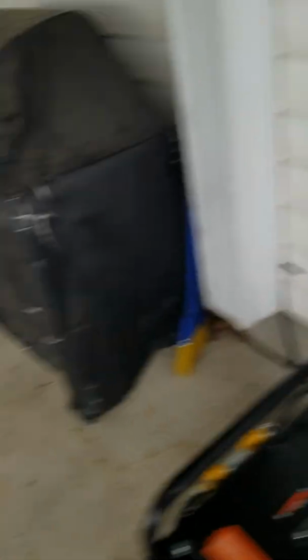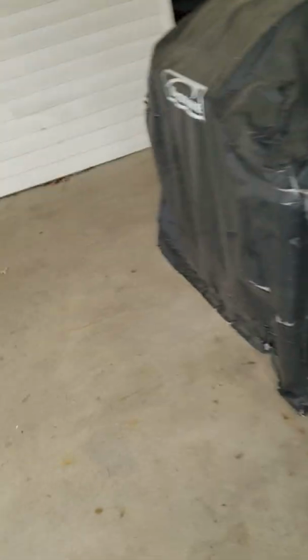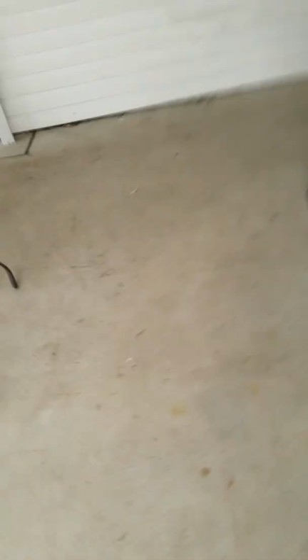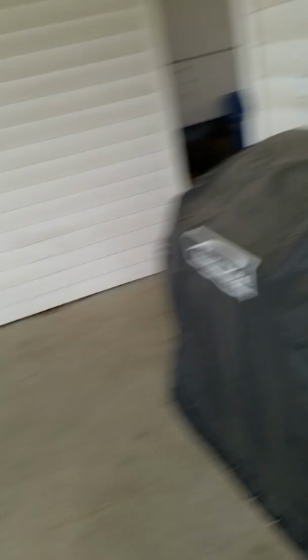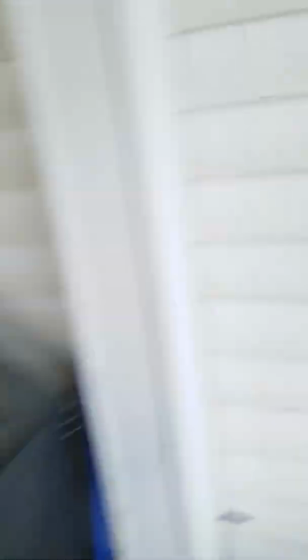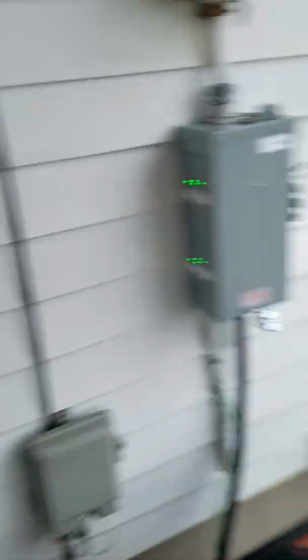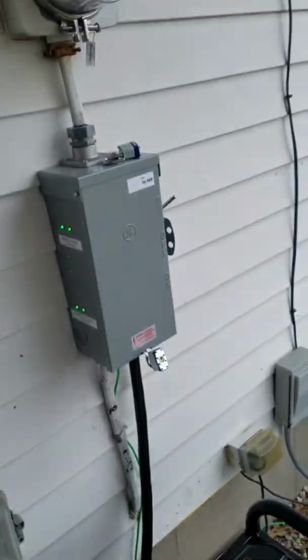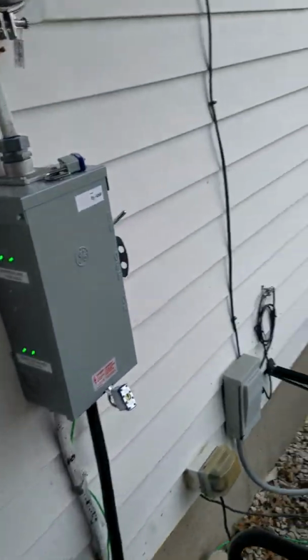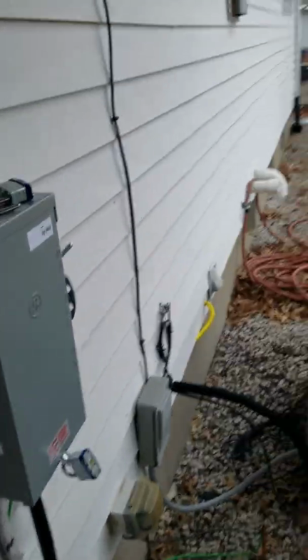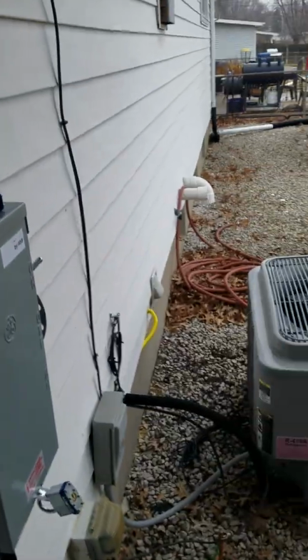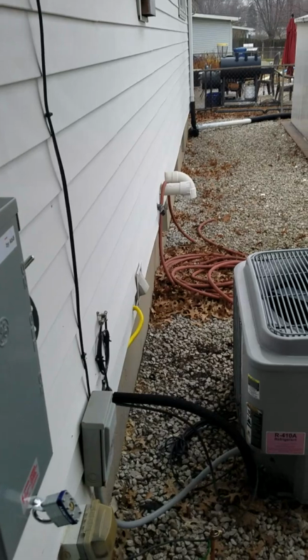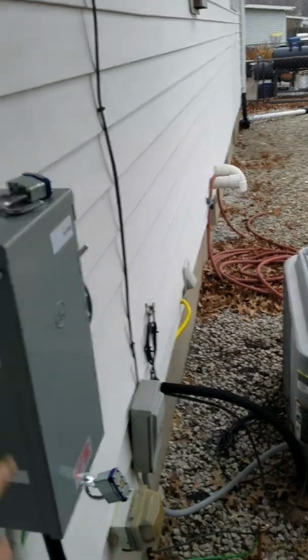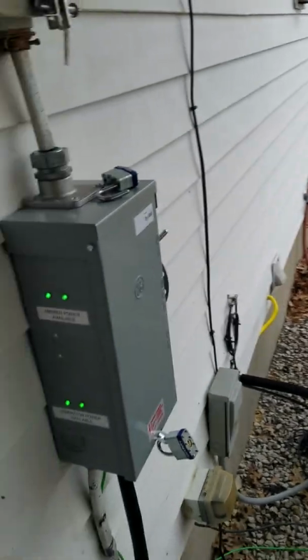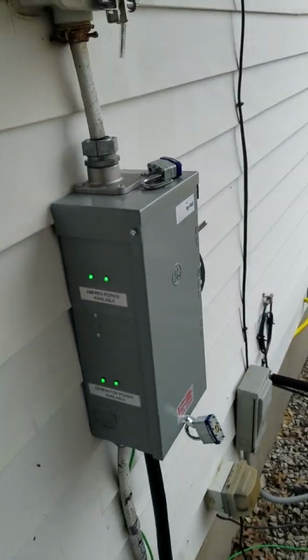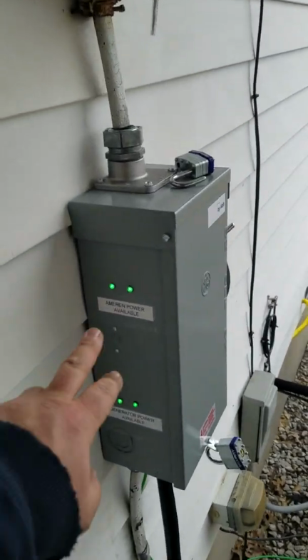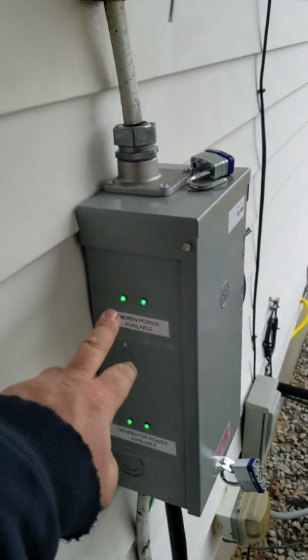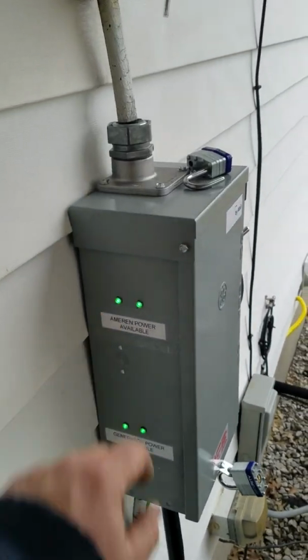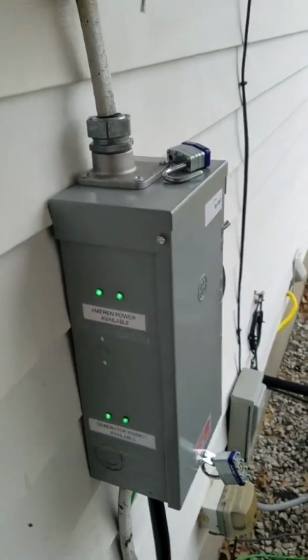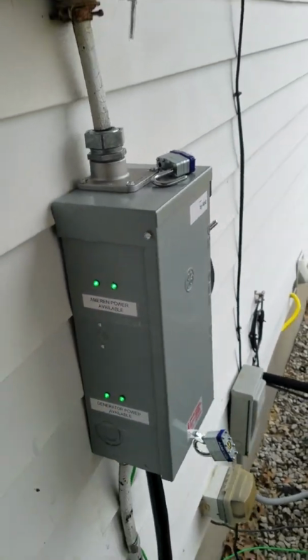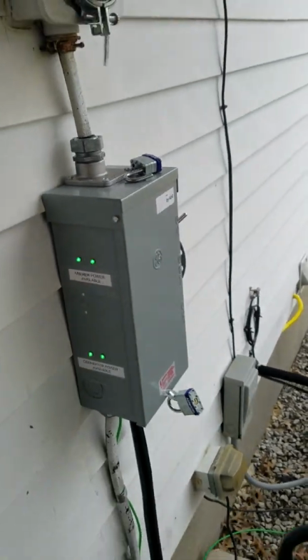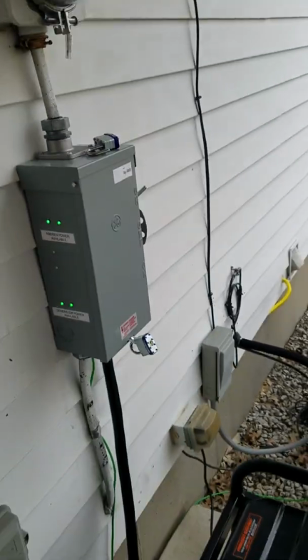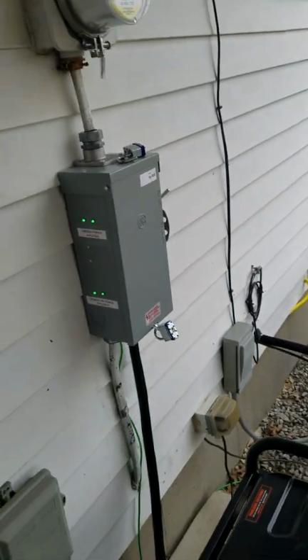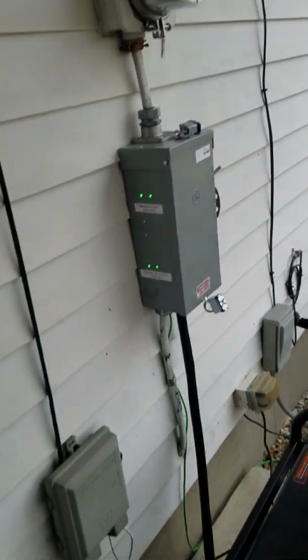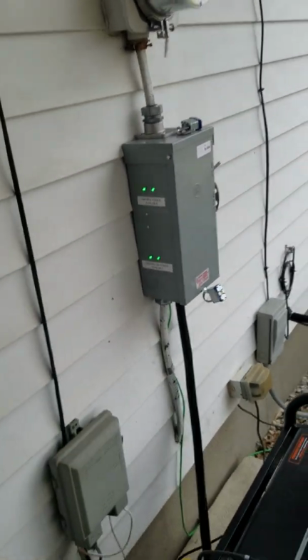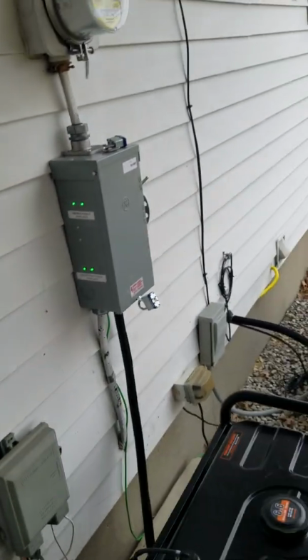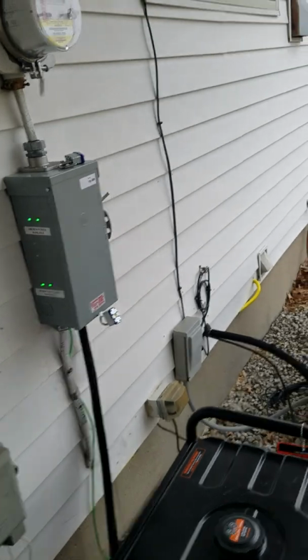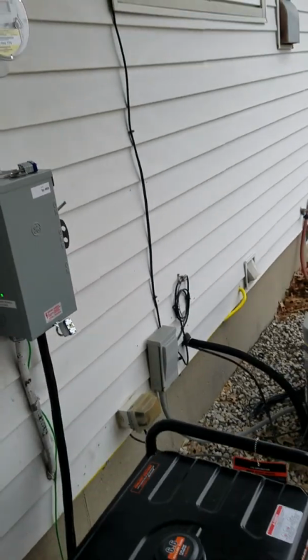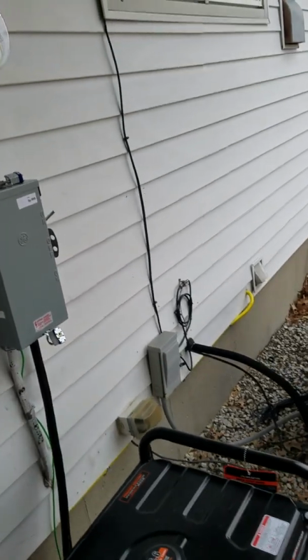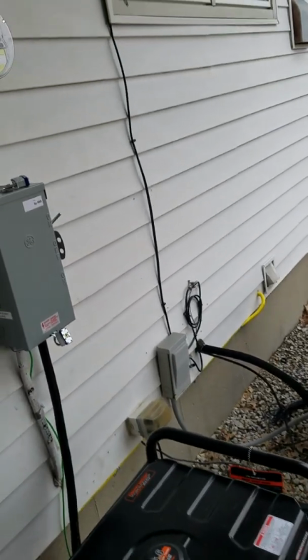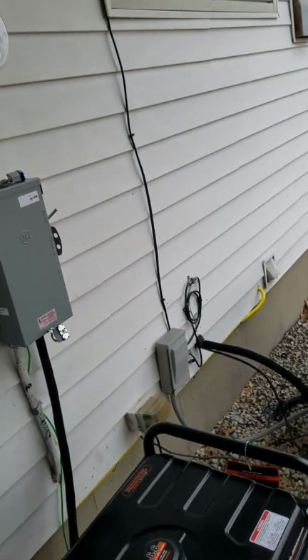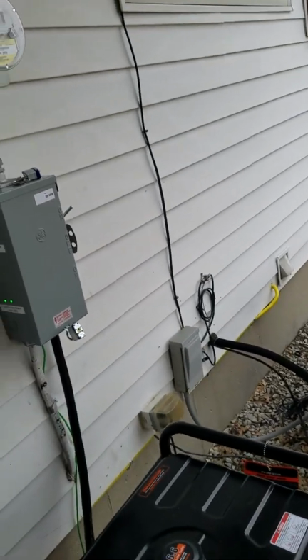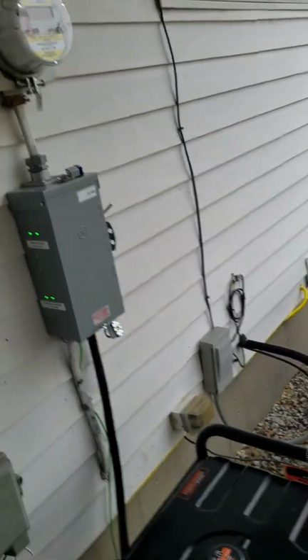Keep an eye on these green lights for the Ameren power. You'll notice whenever they come back on, you'll know you have power available from Ameren and you can switch it right back over.